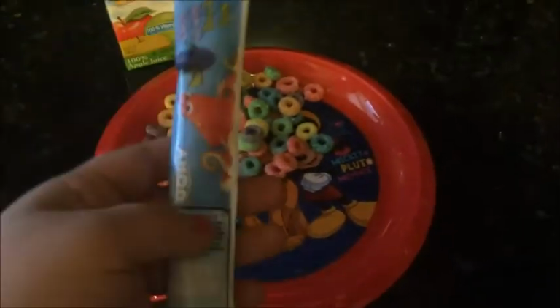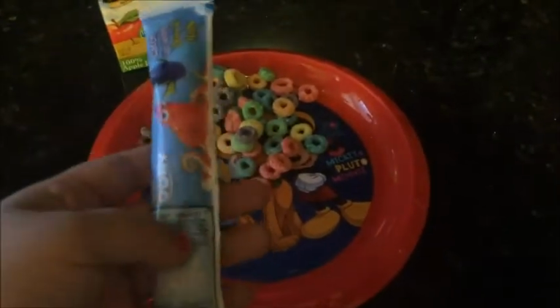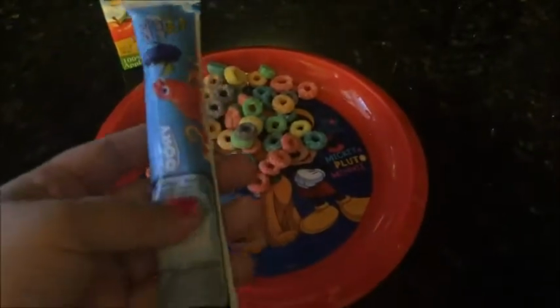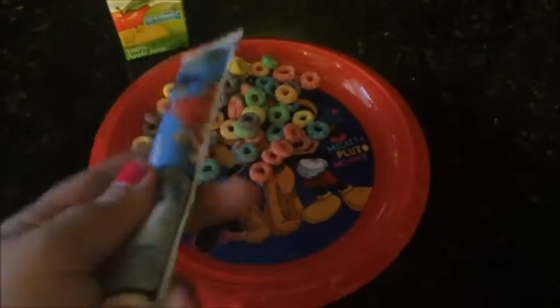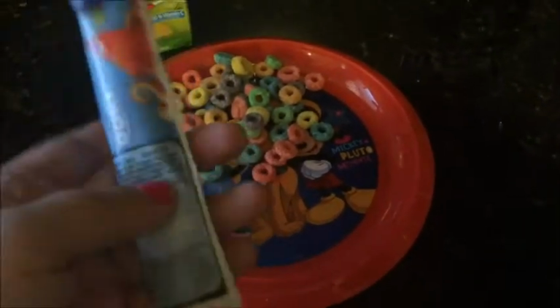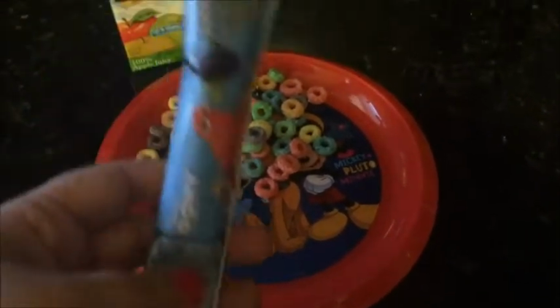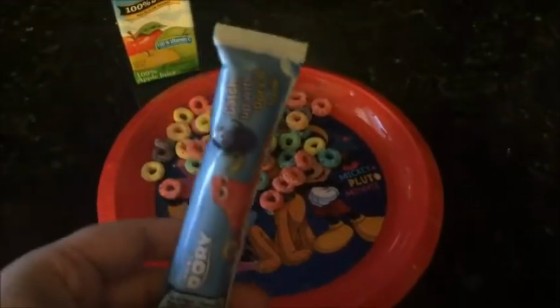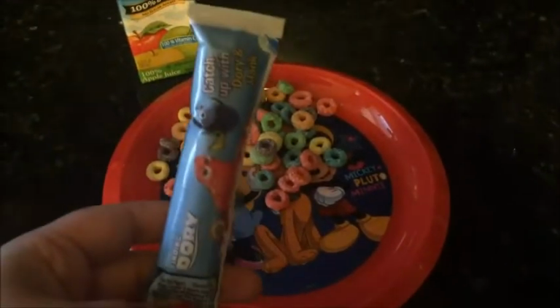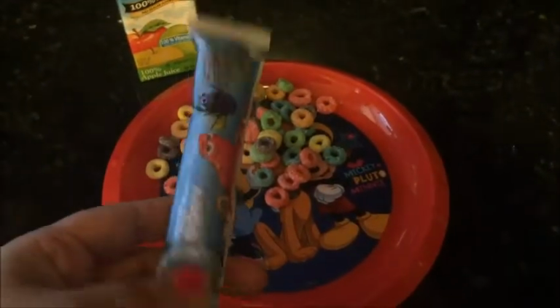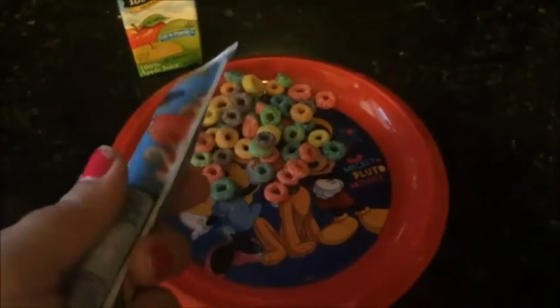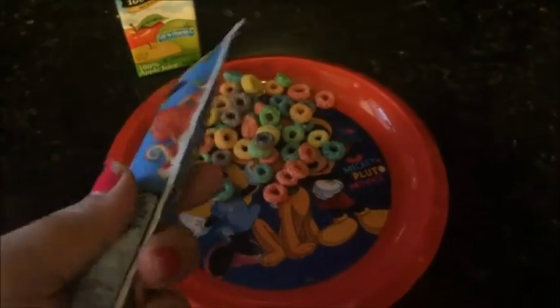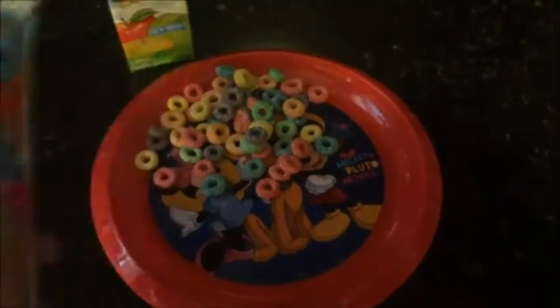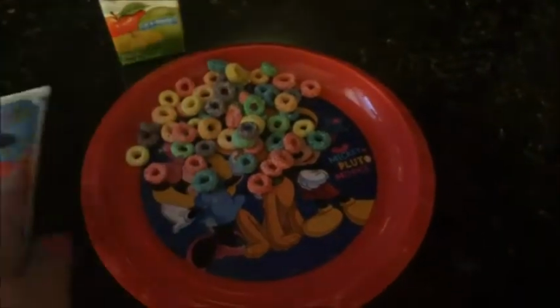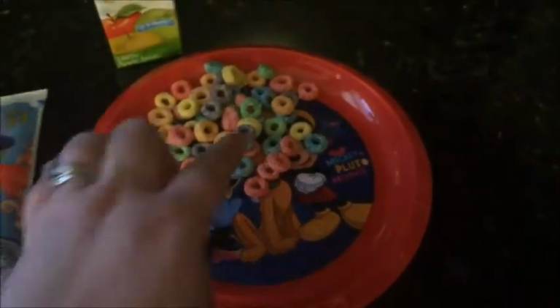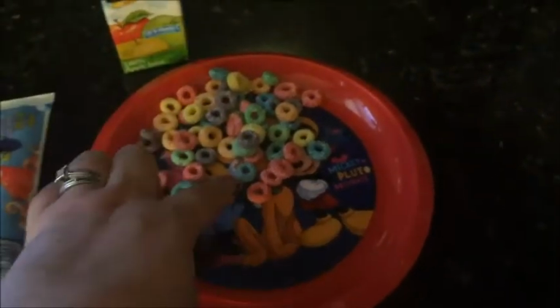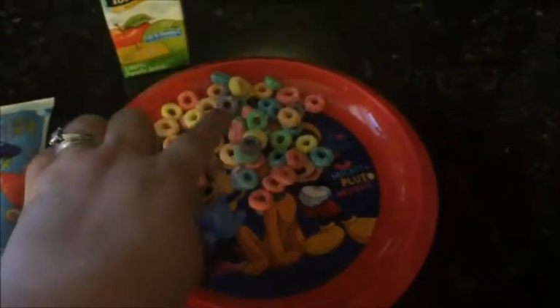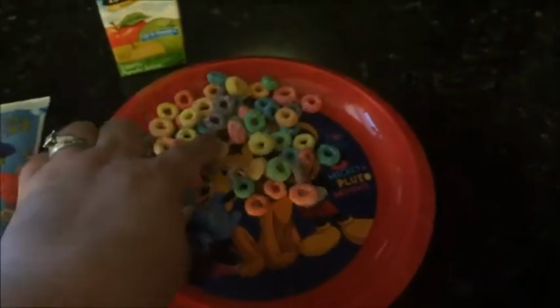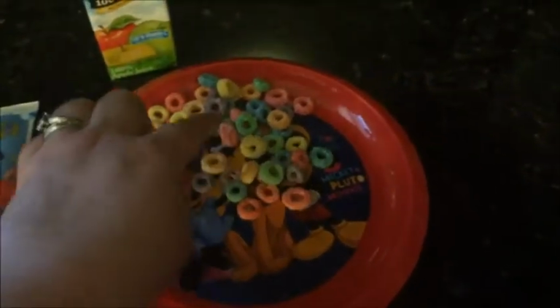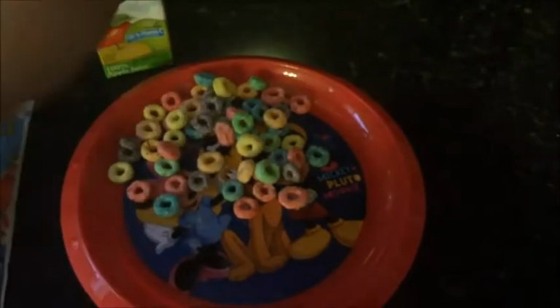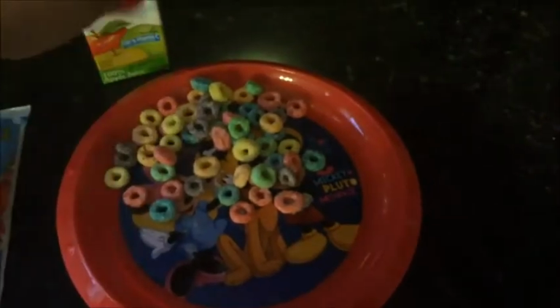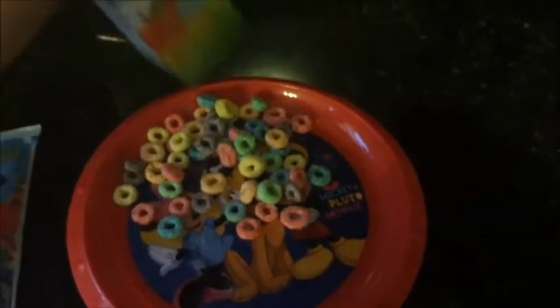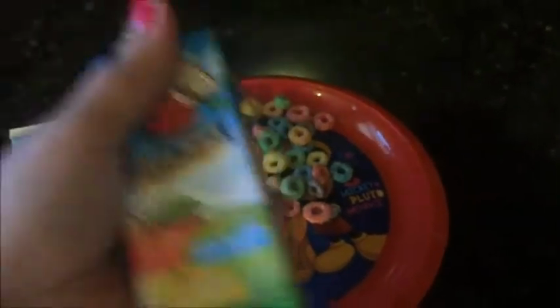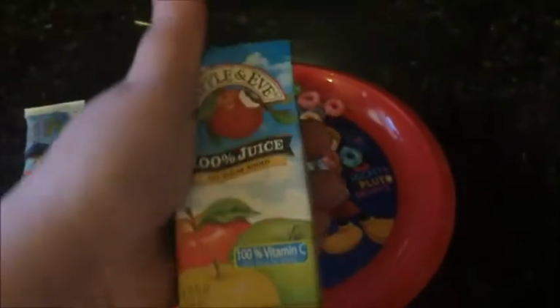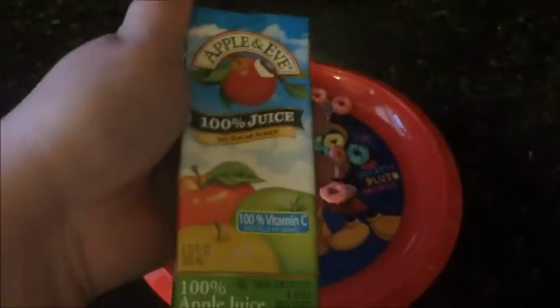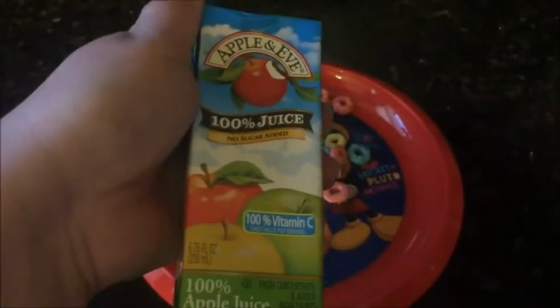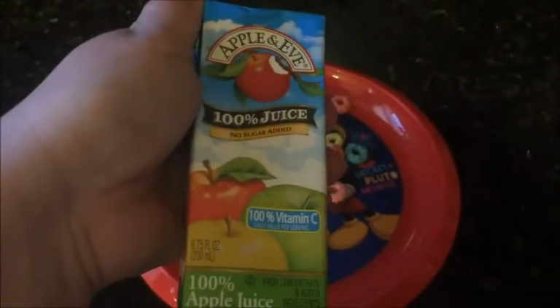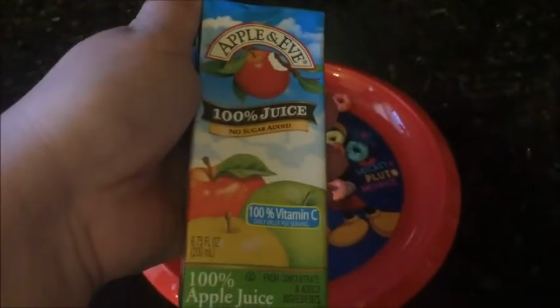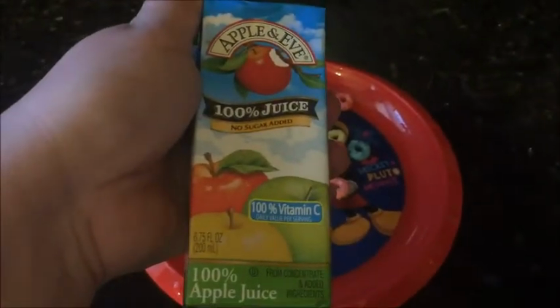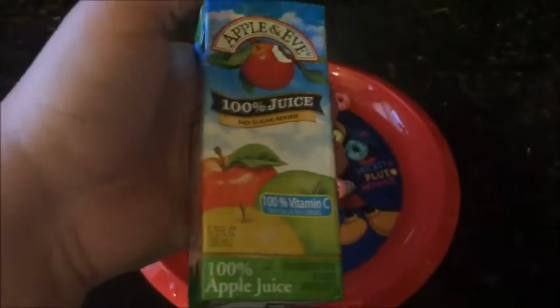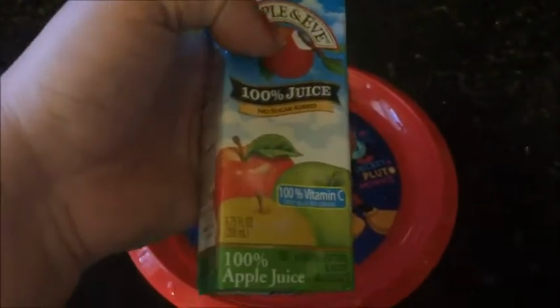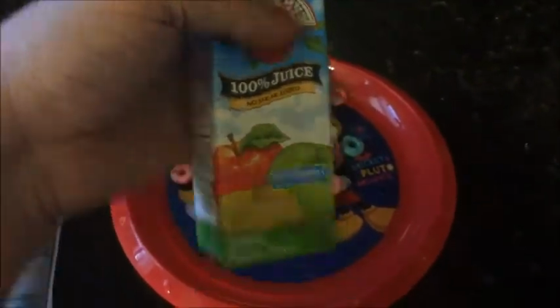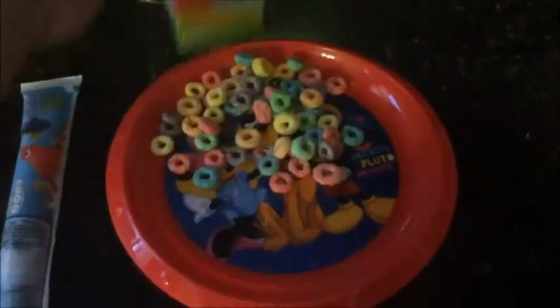For today's snack, he is having a strawberry splash Go-Gurt, some Froot Loops, and apple juice.